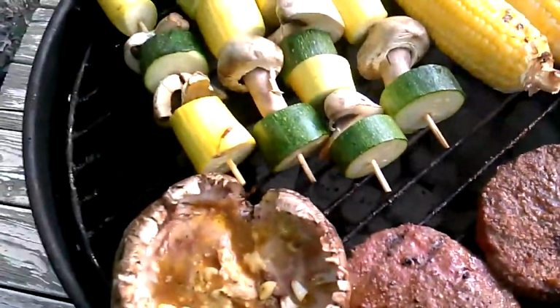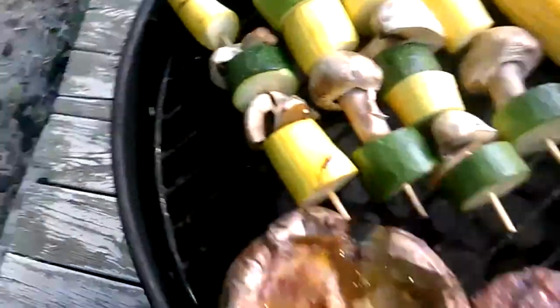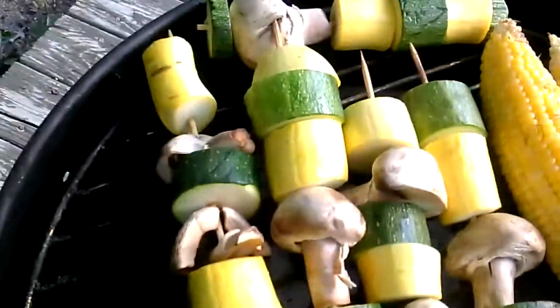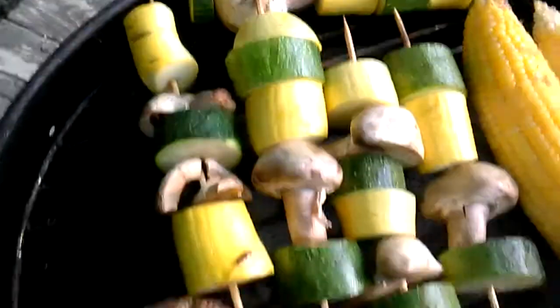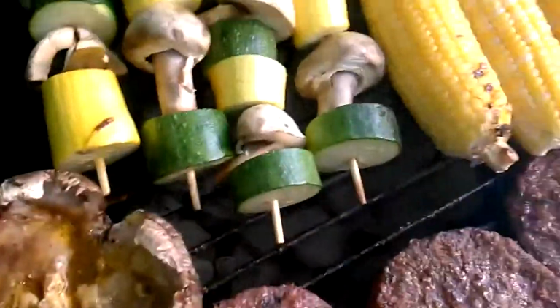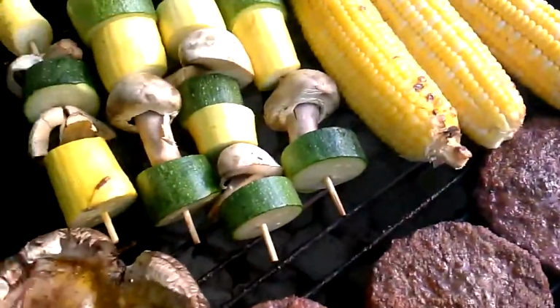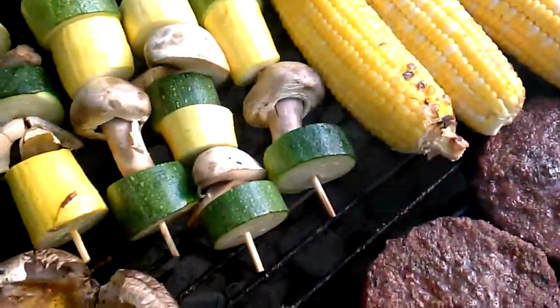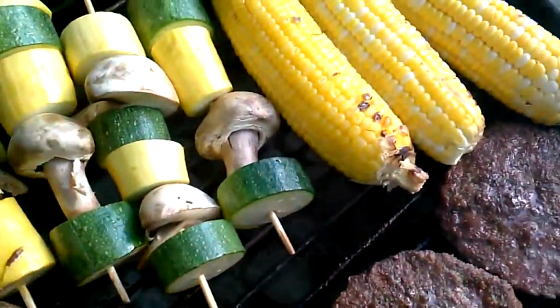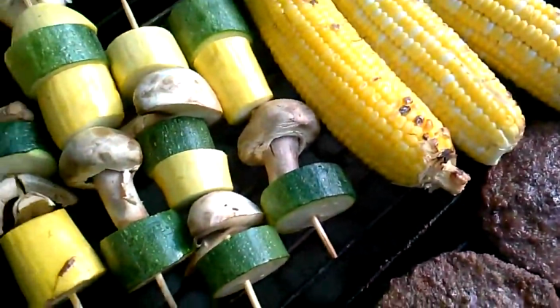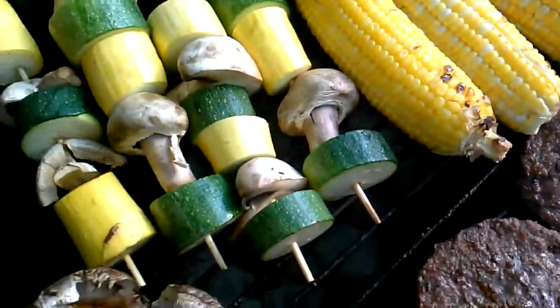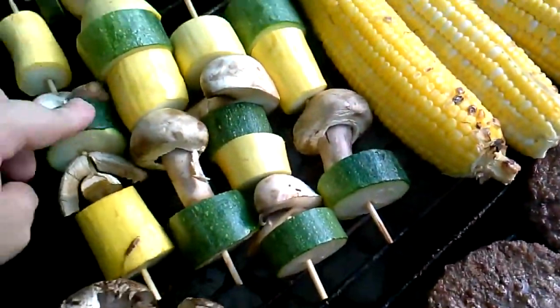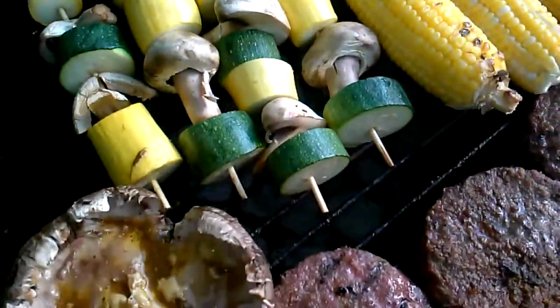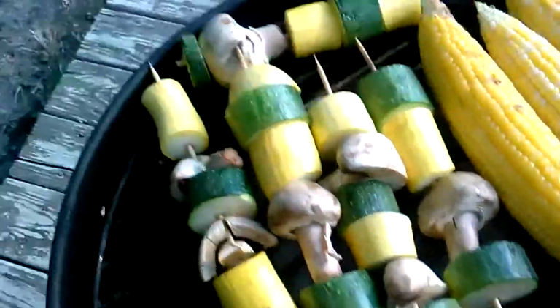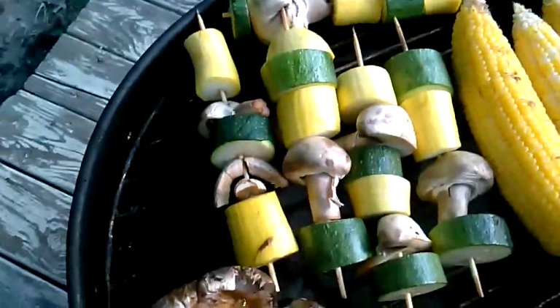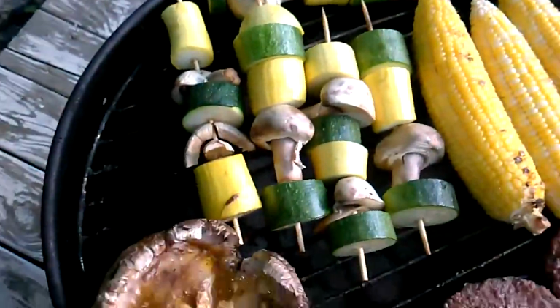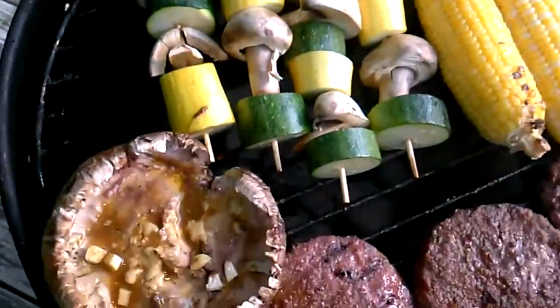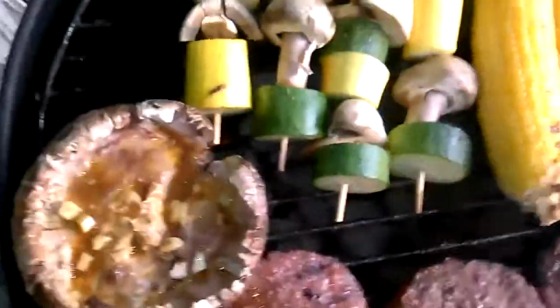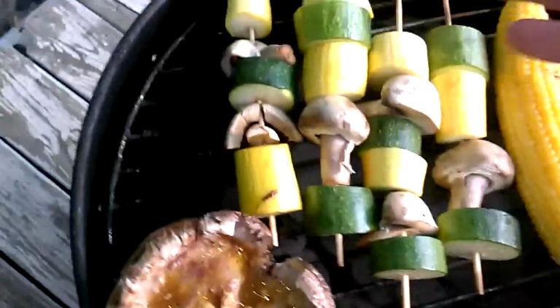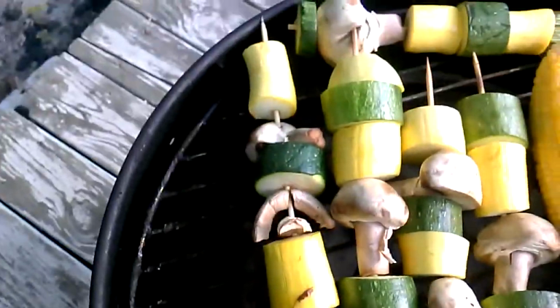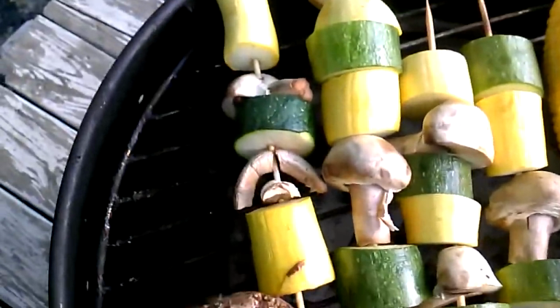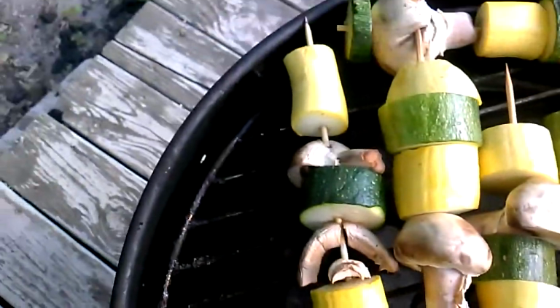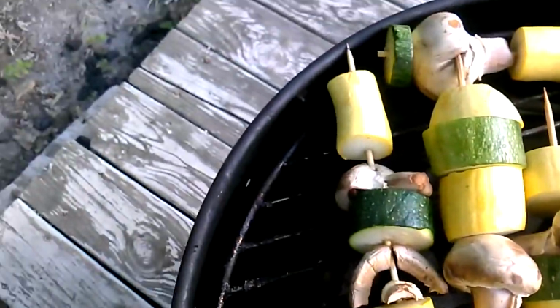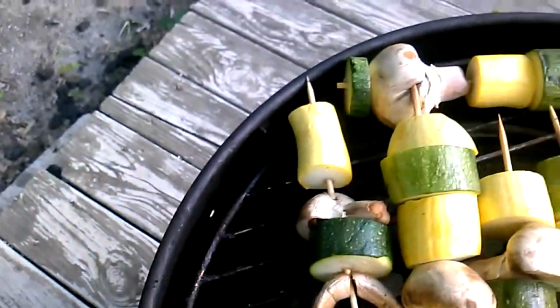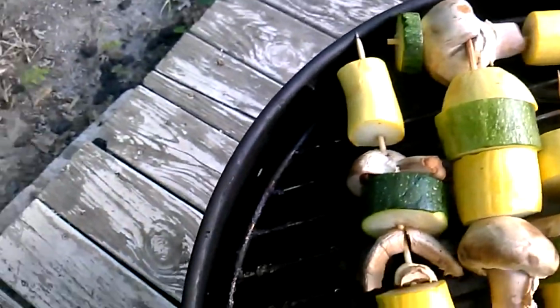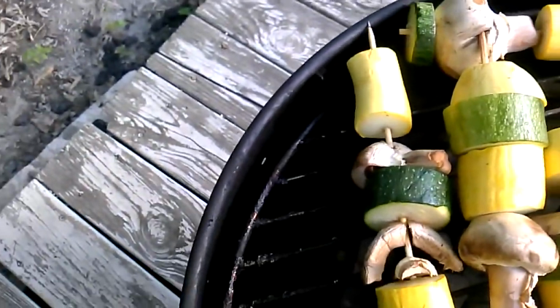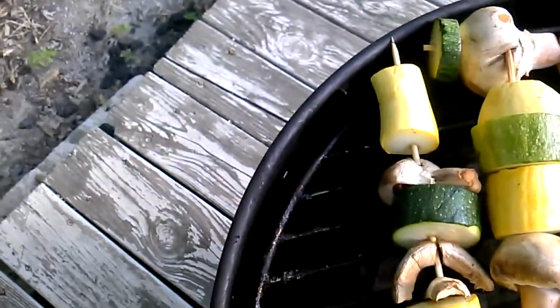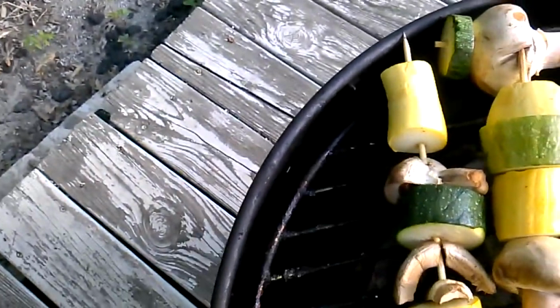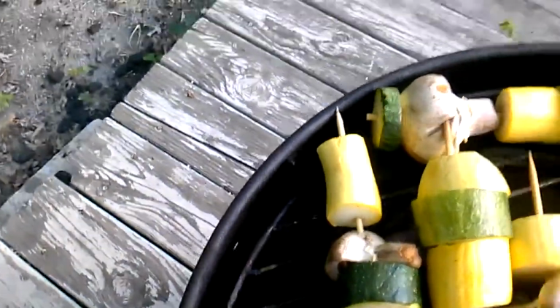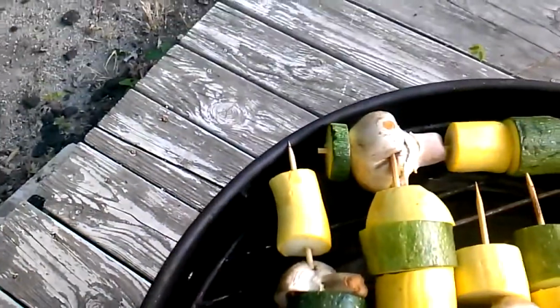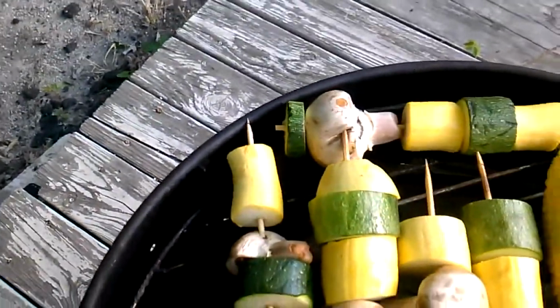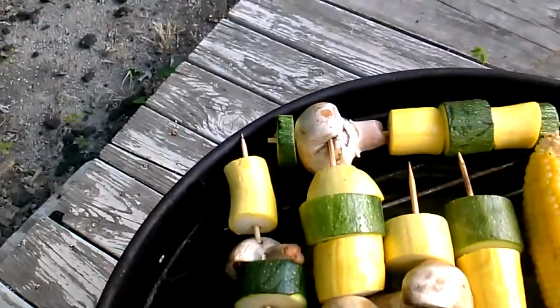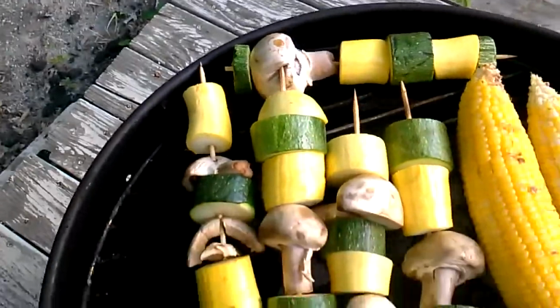I just got some skewers and put on vegetables. I just have corn on the cob here that I'm cooking, and that's it.